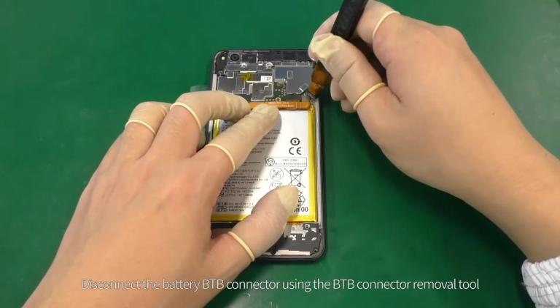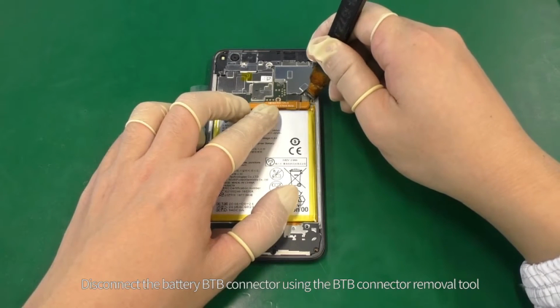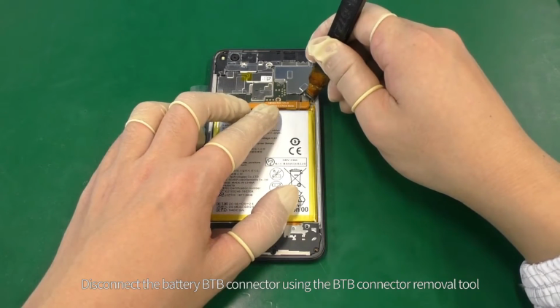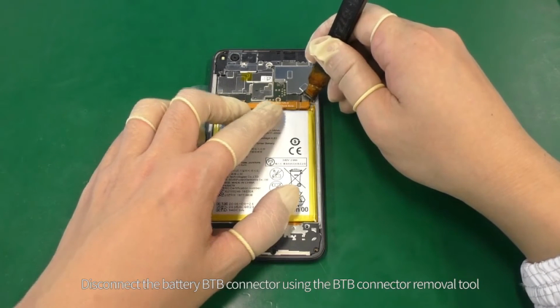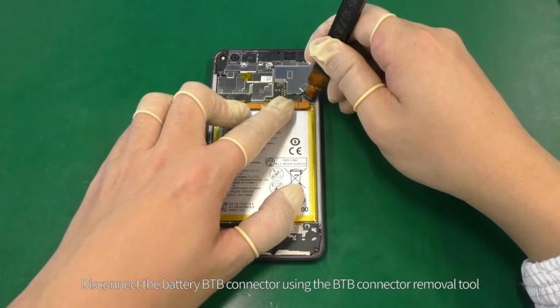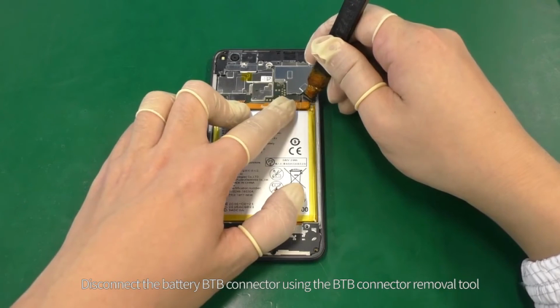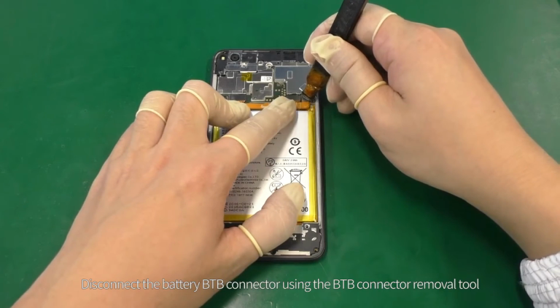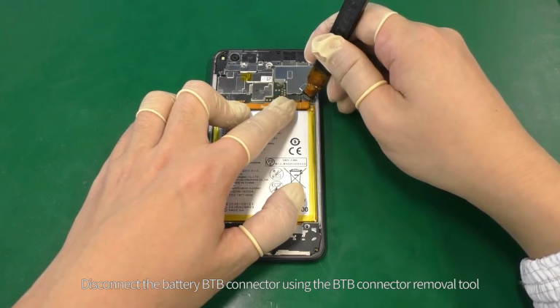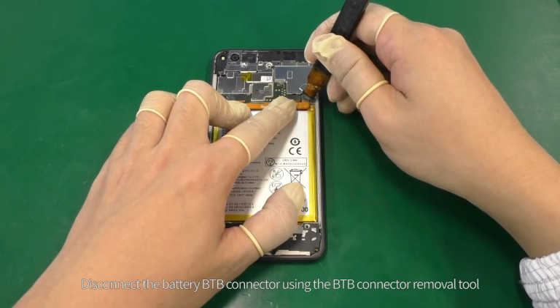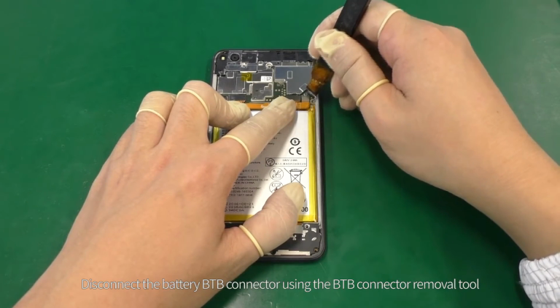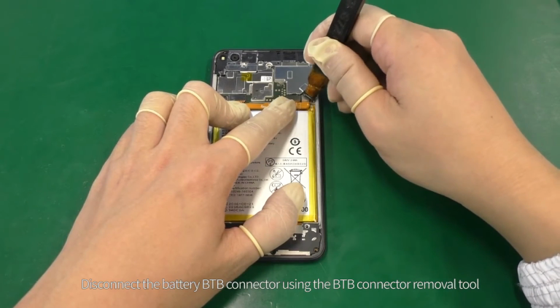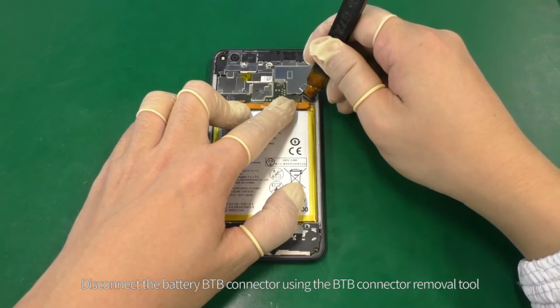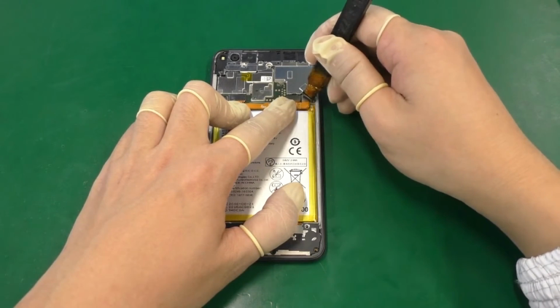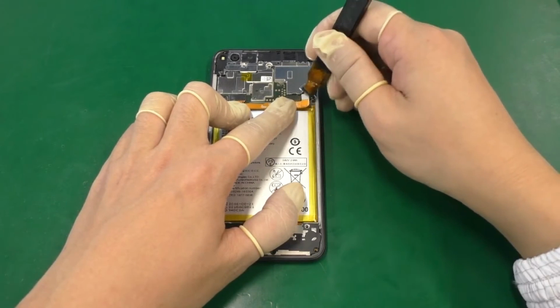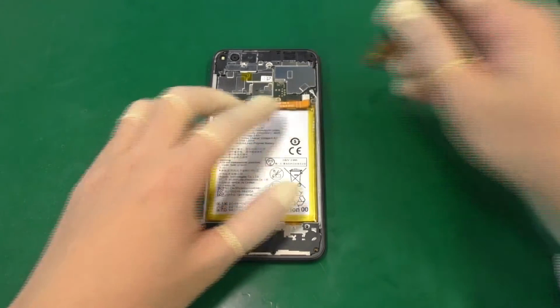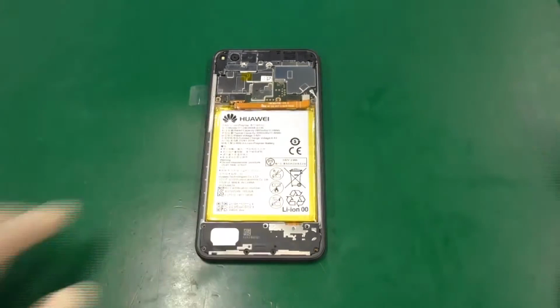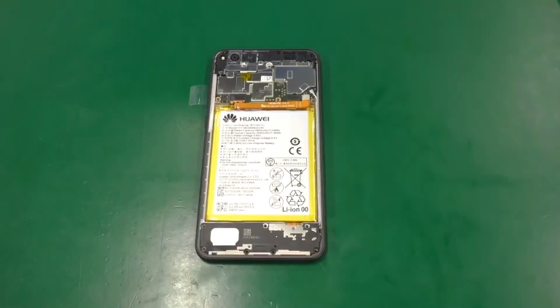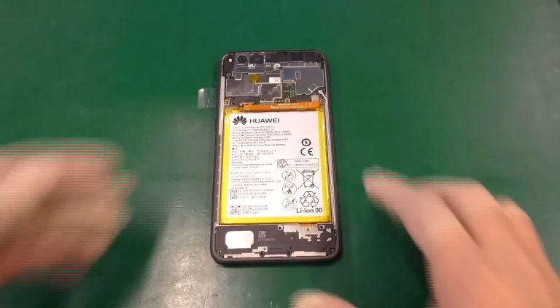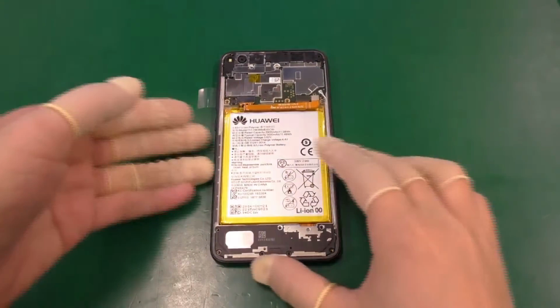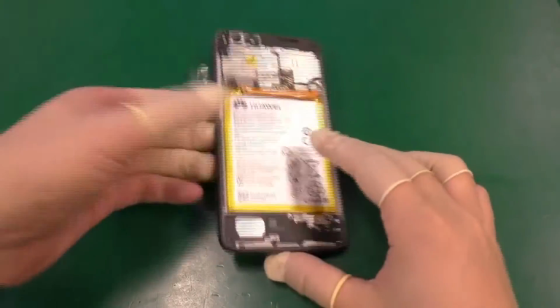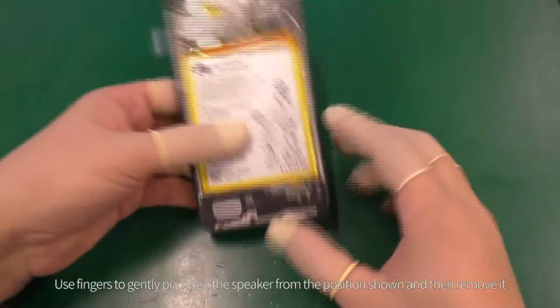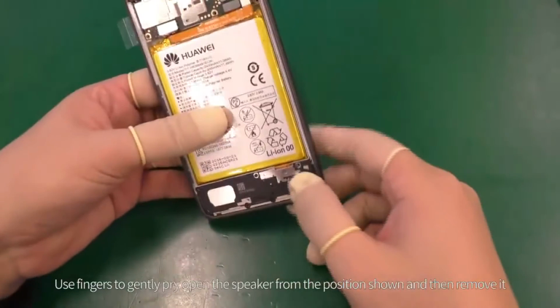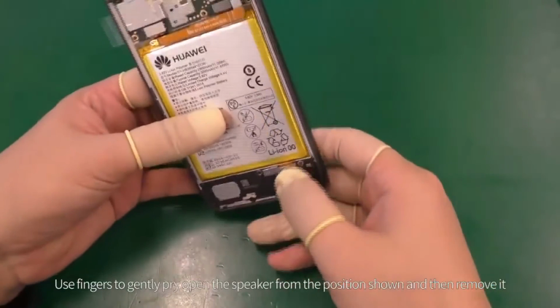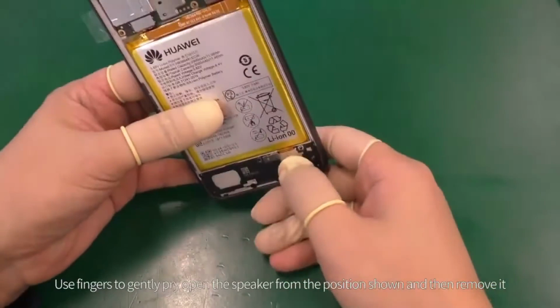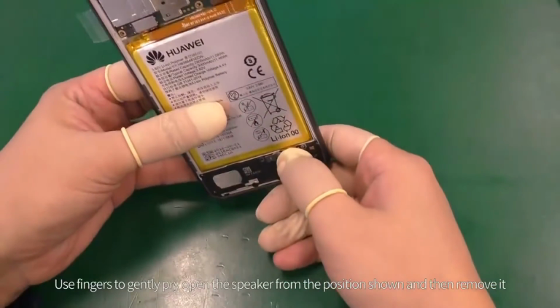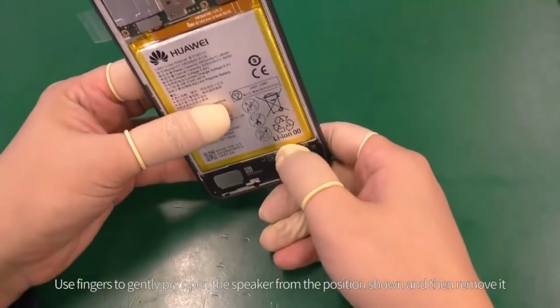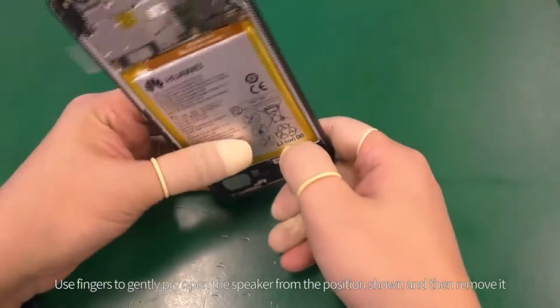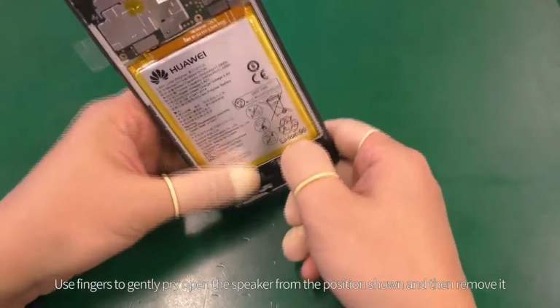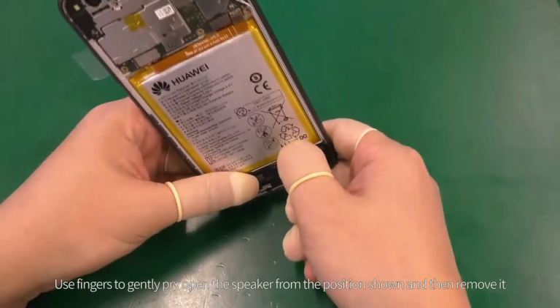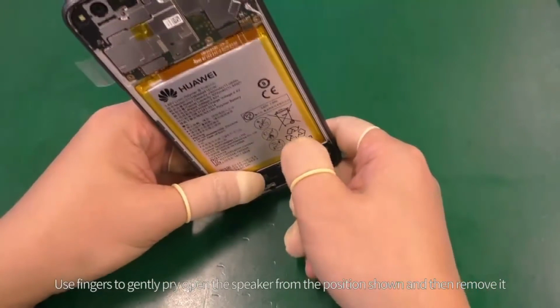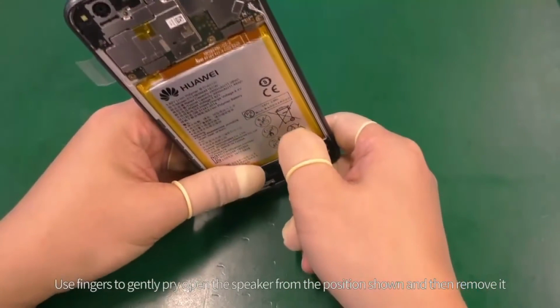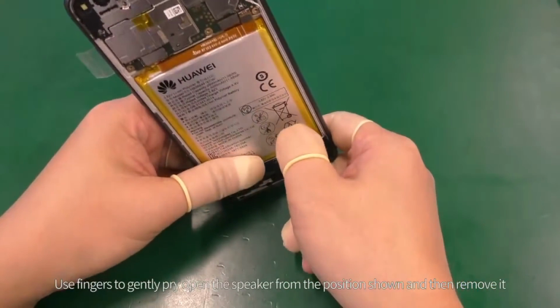Disconnect the battery B2B connector using the B2B connector removal tool. Use fingers to gently pry open the speaker from the position shown and then remove it.